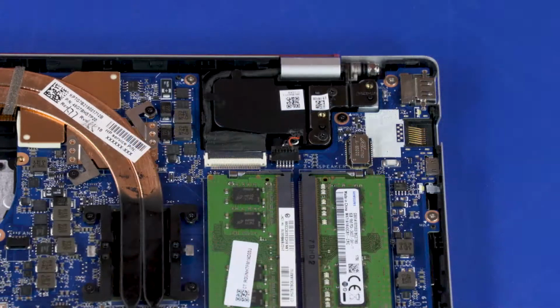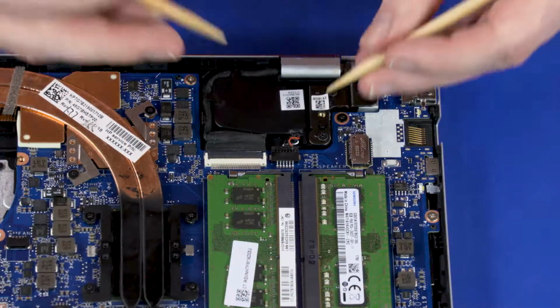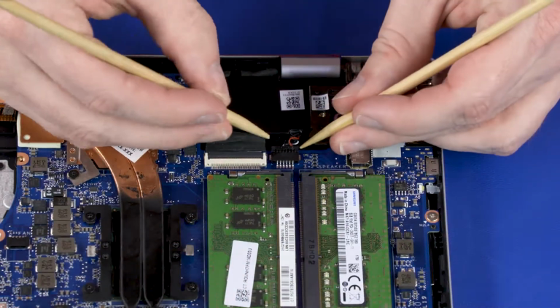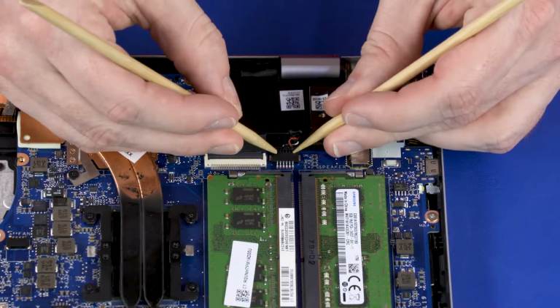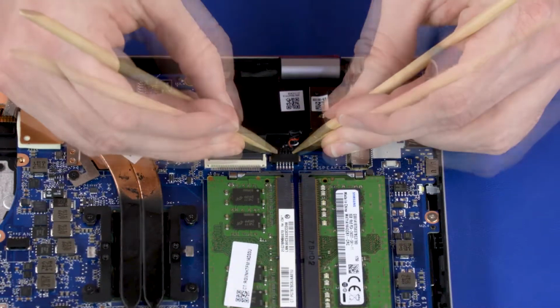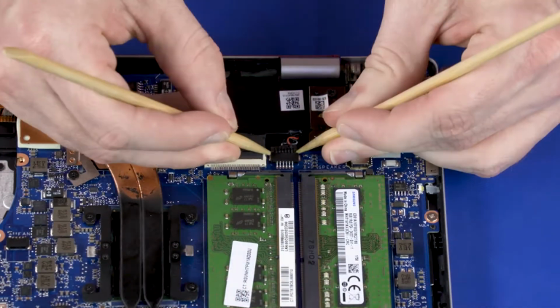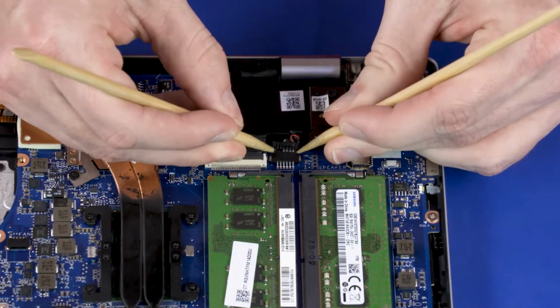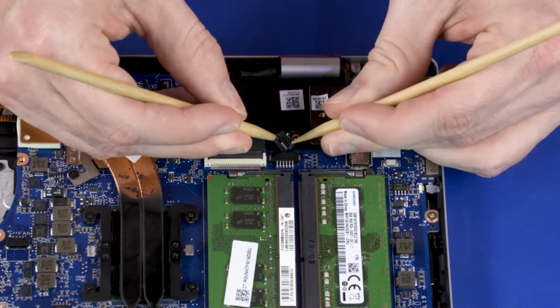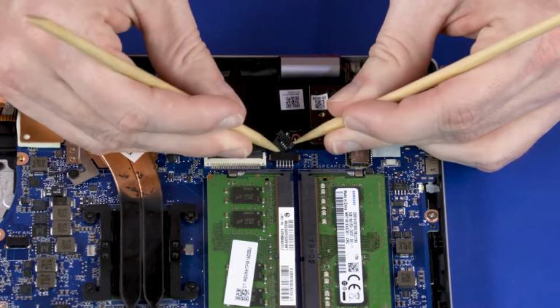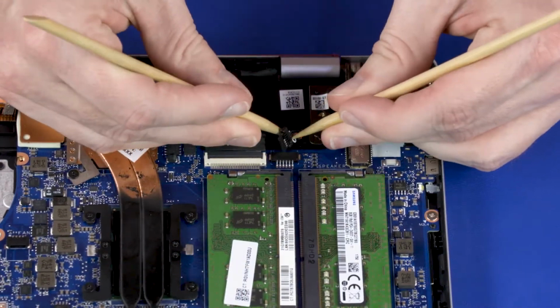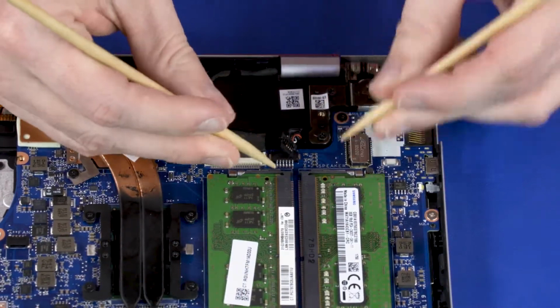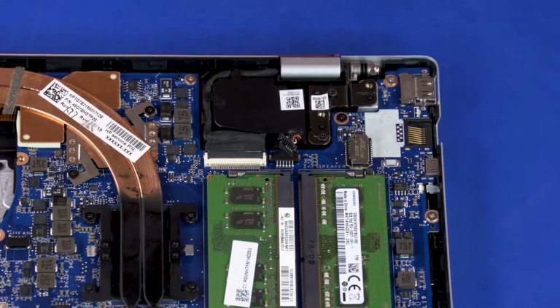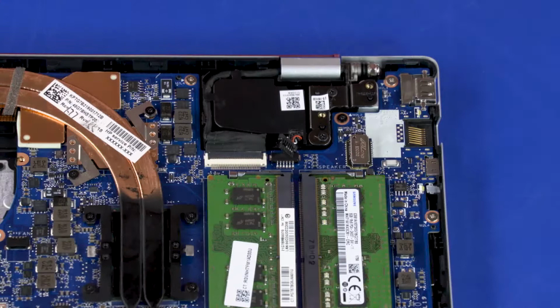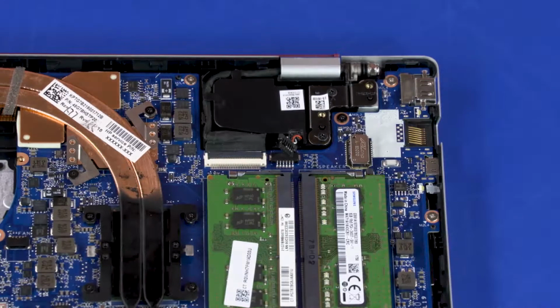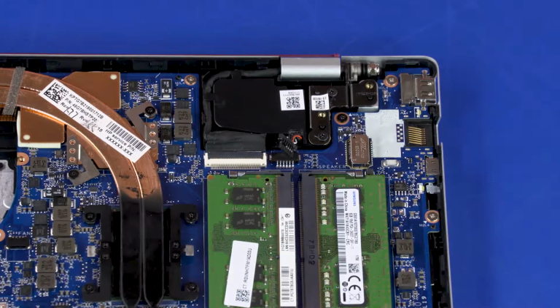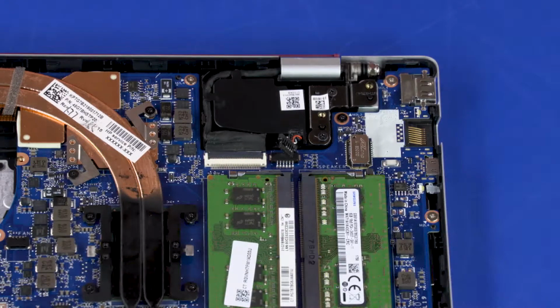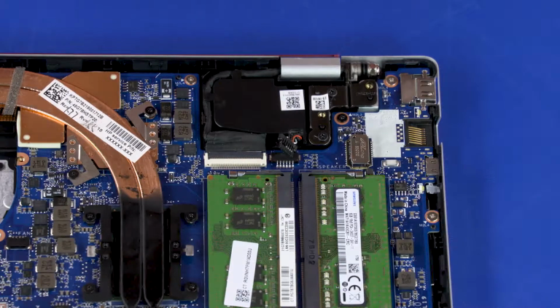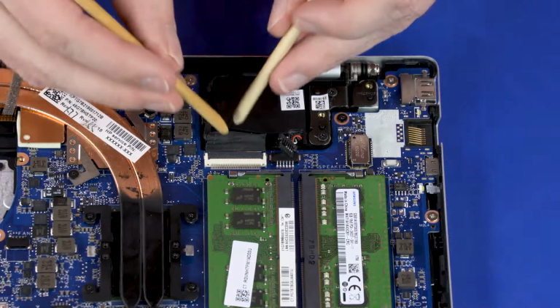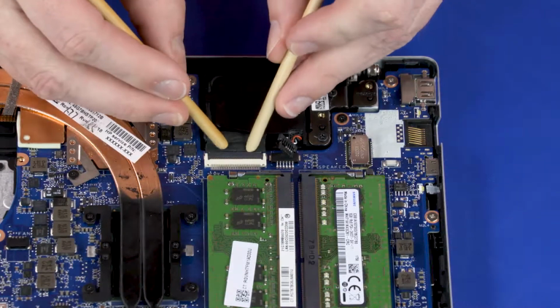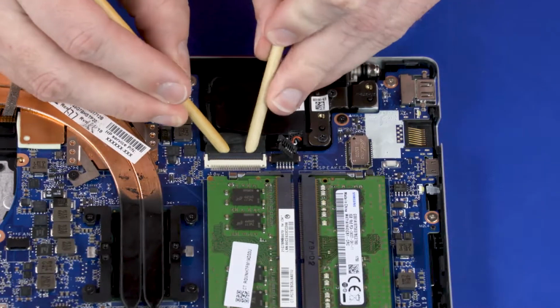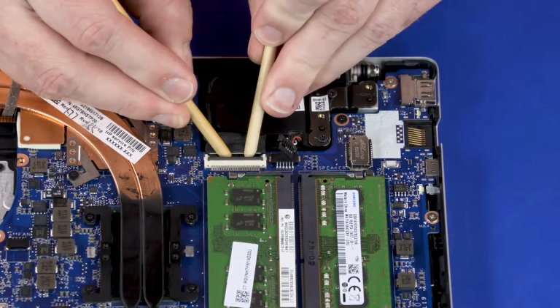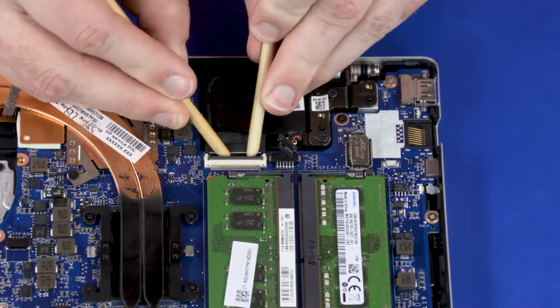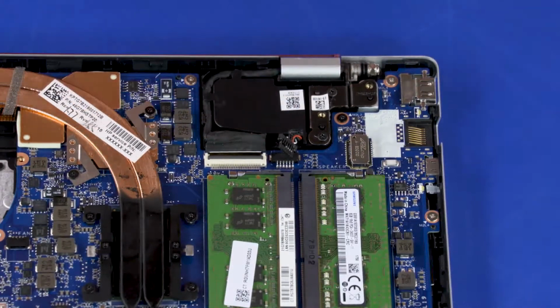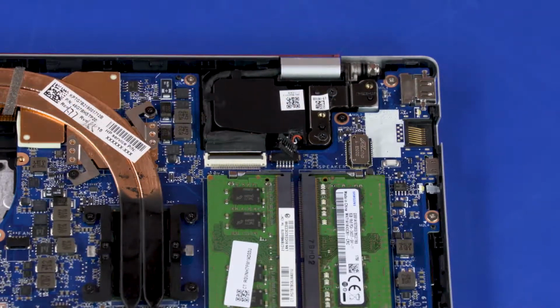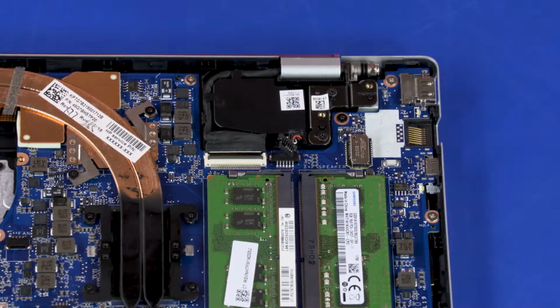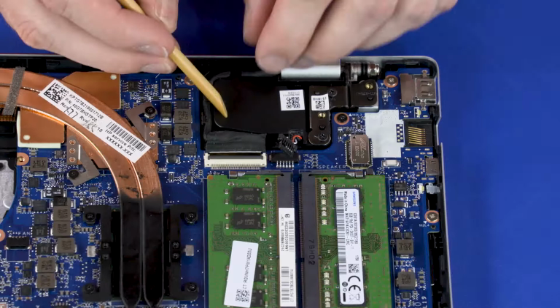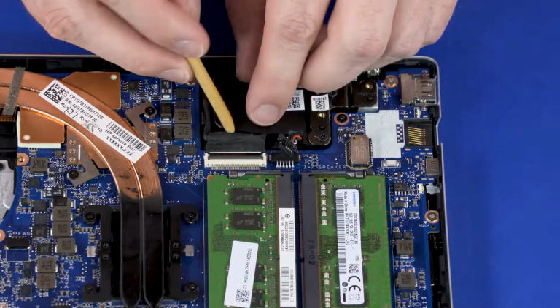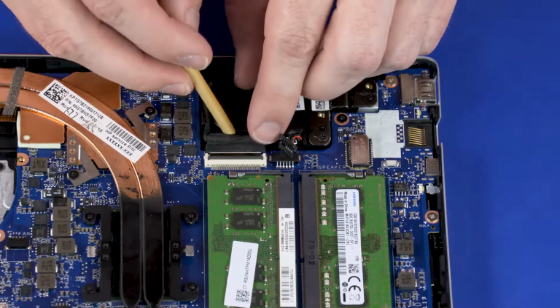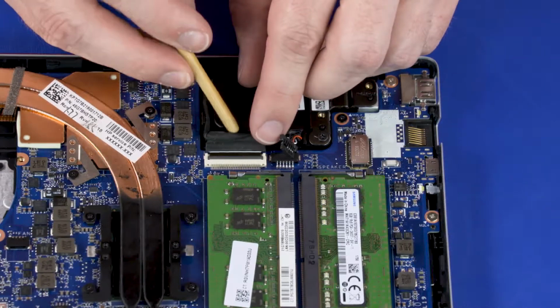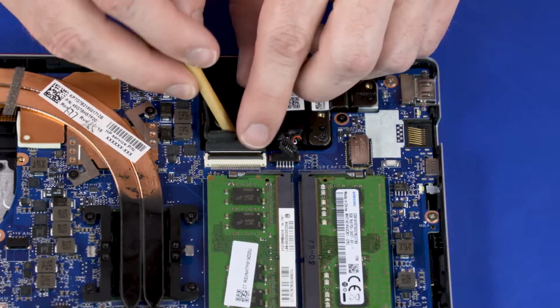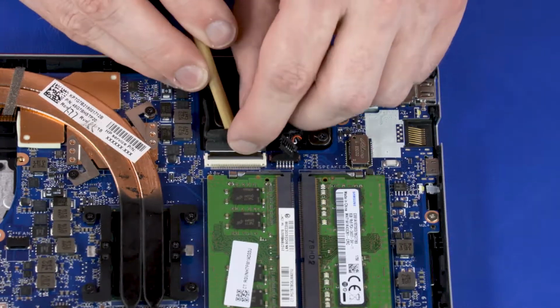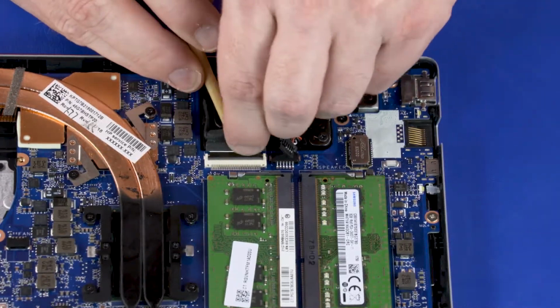Disconnect the speaker cable from the connector on the system board. Using minimal force, lift the locking bar up on the display panel ZIF connector and disconnect the display panel cable from the system board.